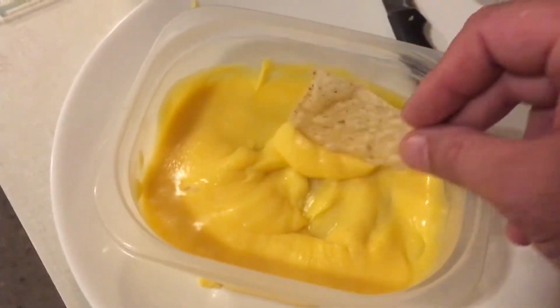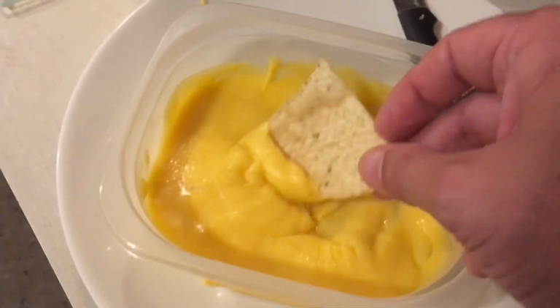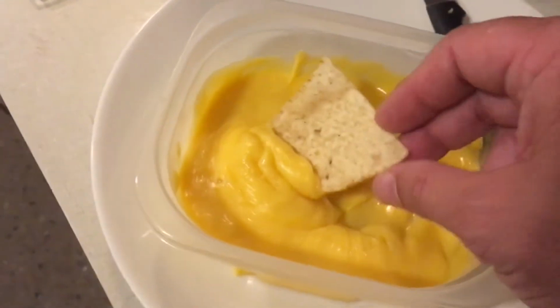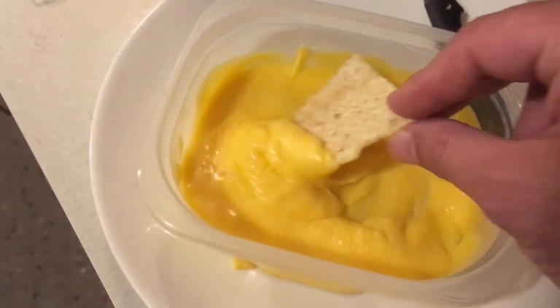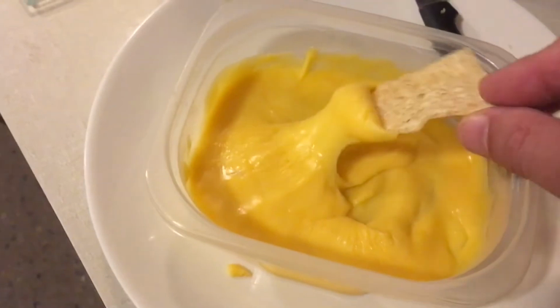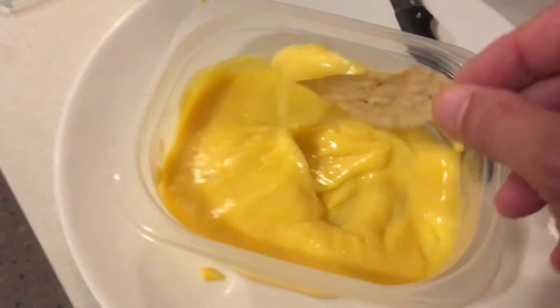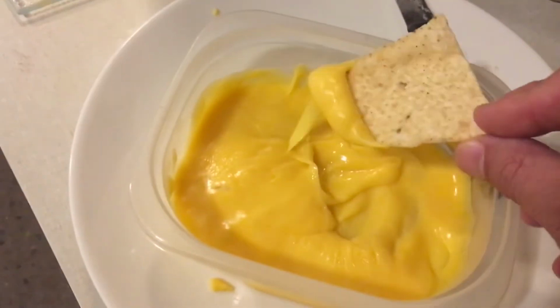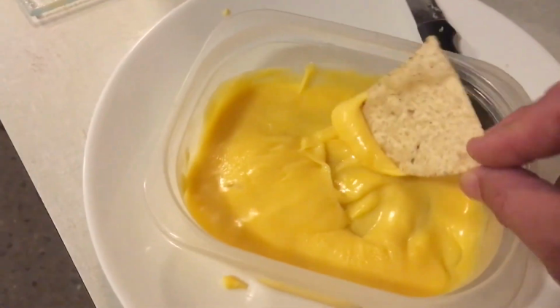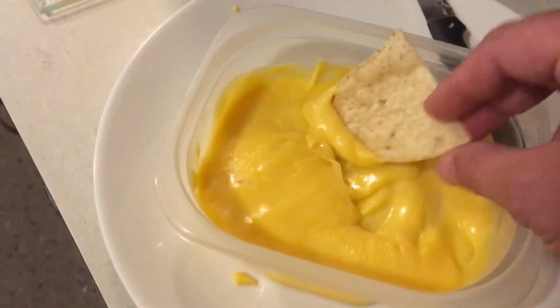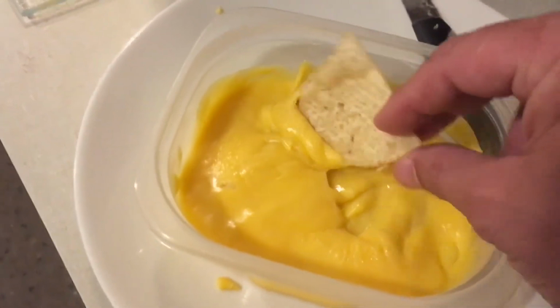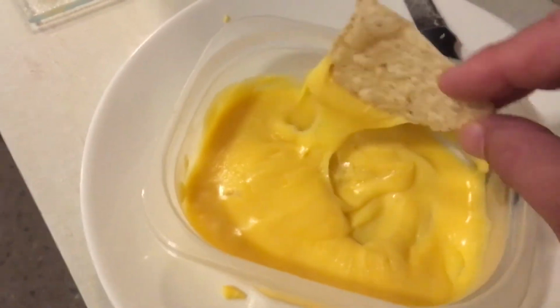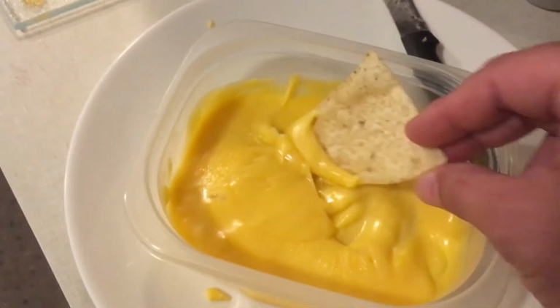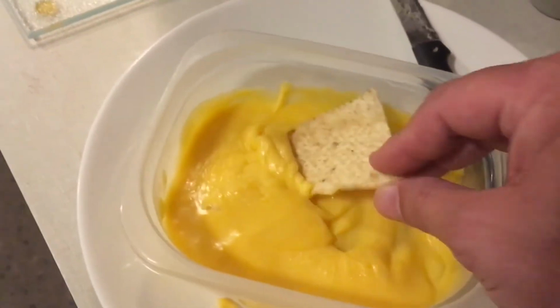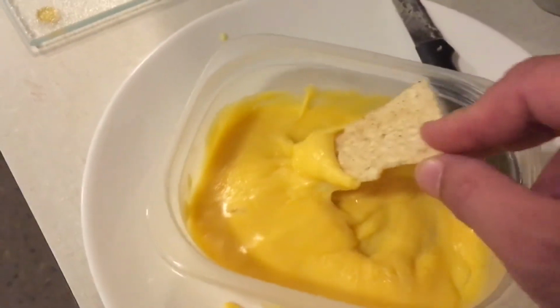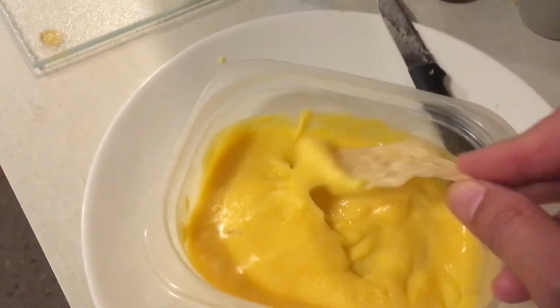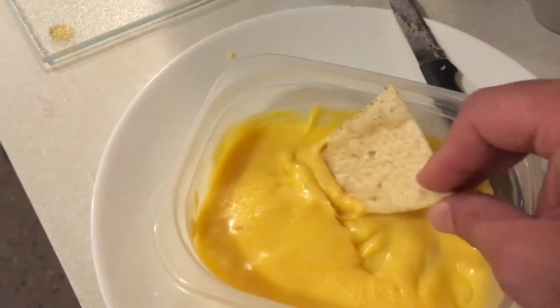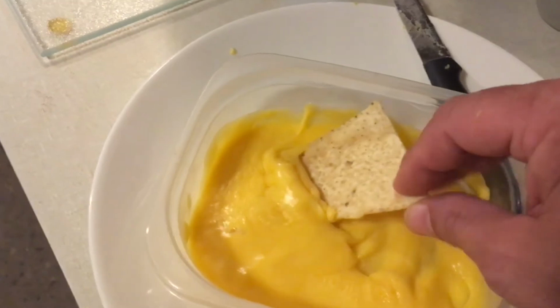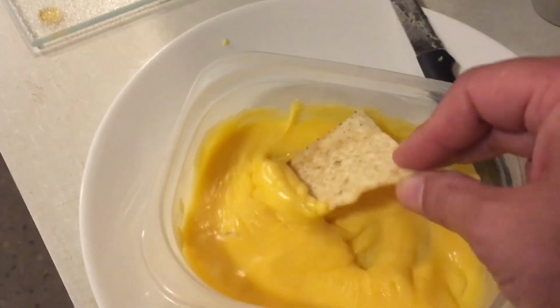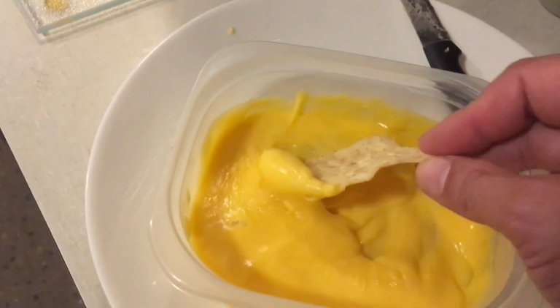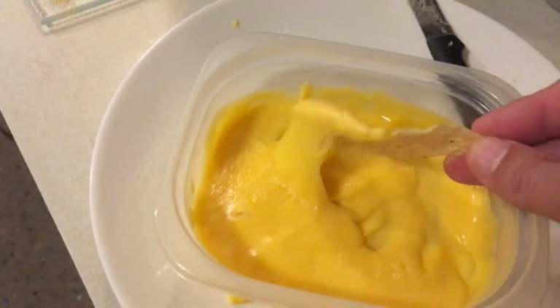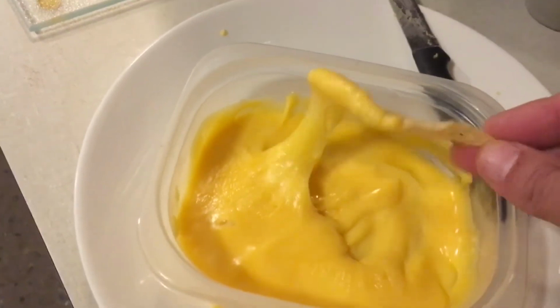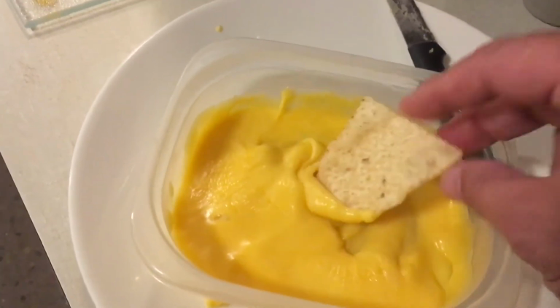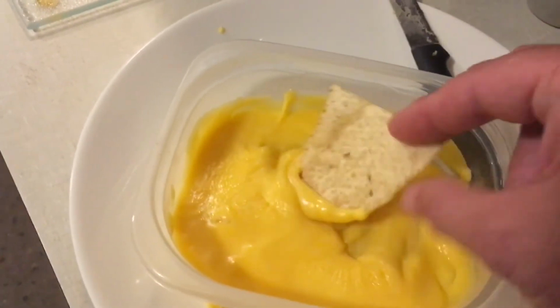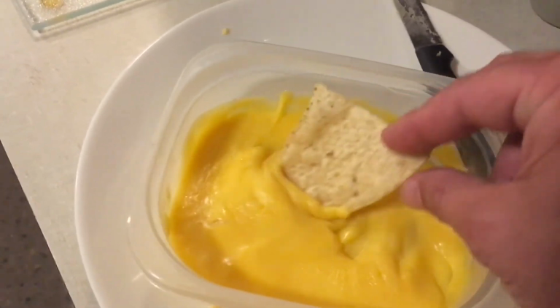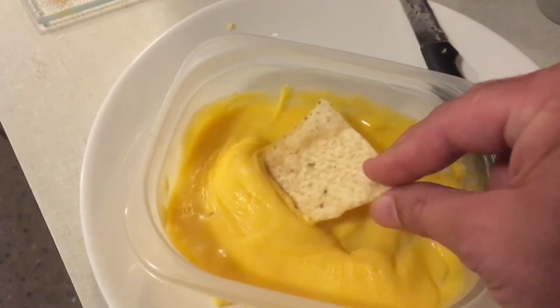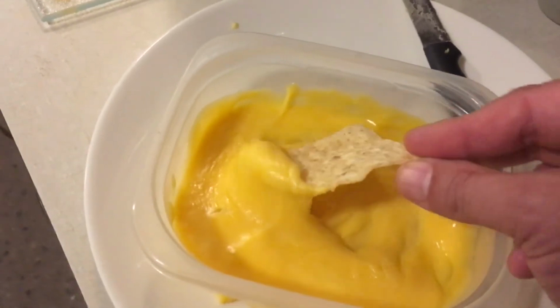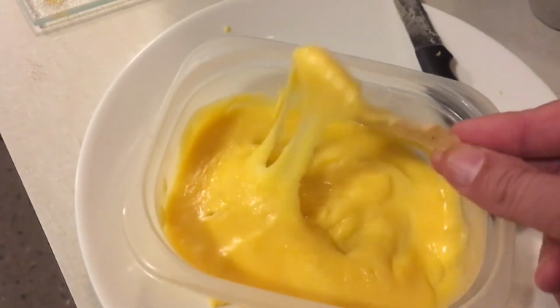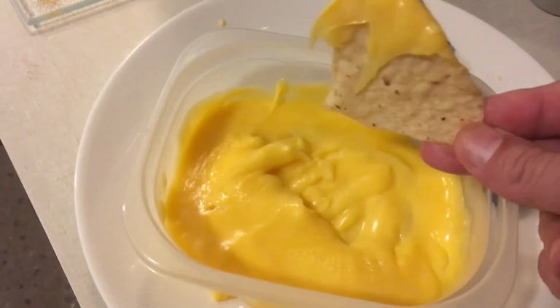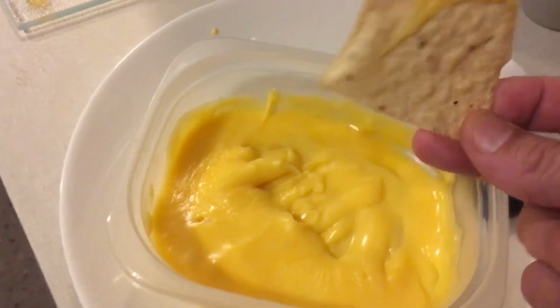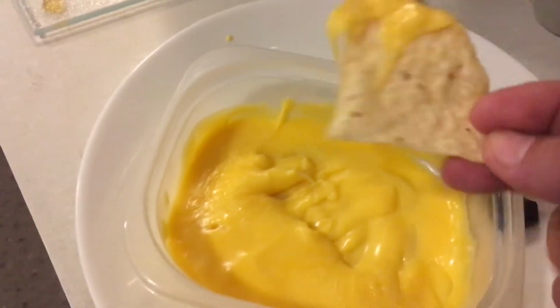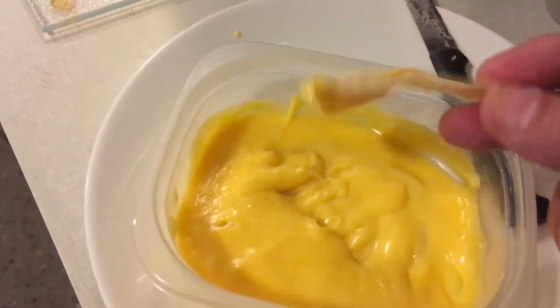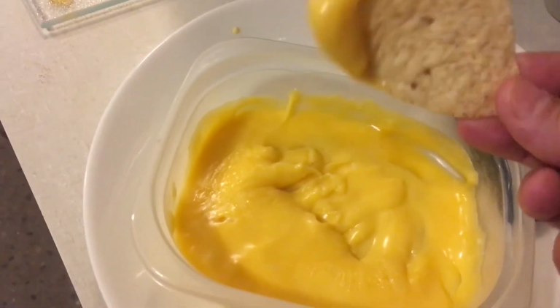It didn't foam up, didn't round on the edge. It's nice and smooth and creamy and what I would certainly call jiffy melt. We're going to throw some jalapeños in here and see what it tastes like, but tentatively it seems like it's a winner.